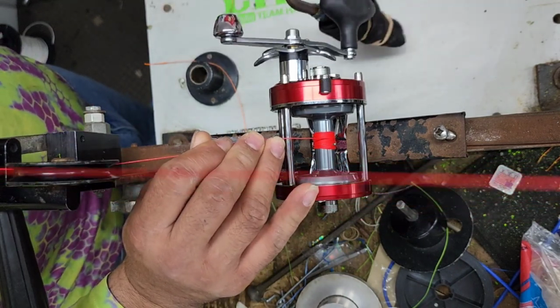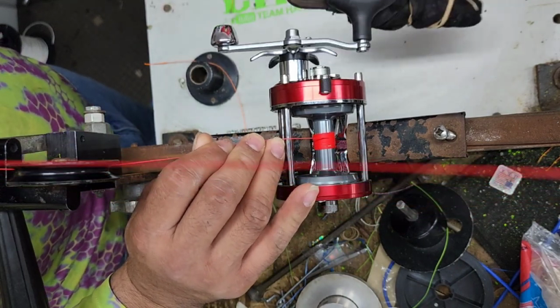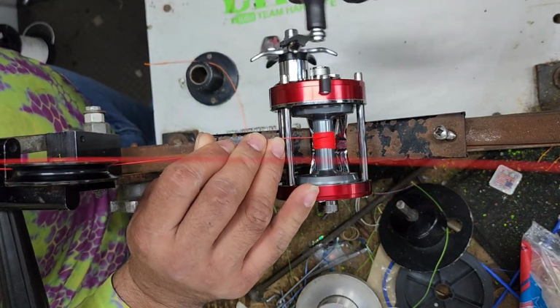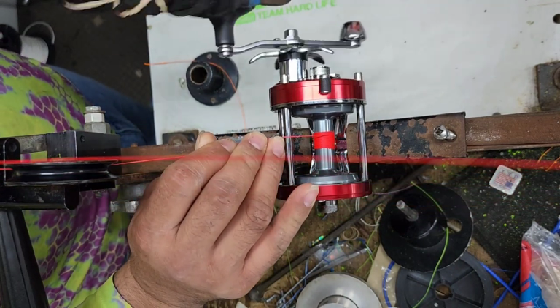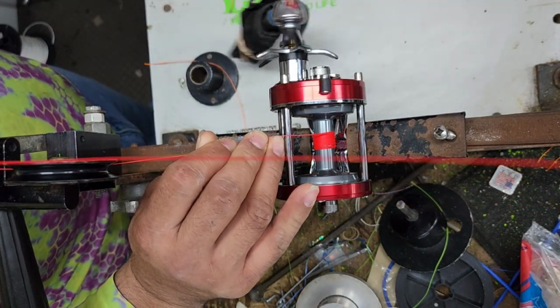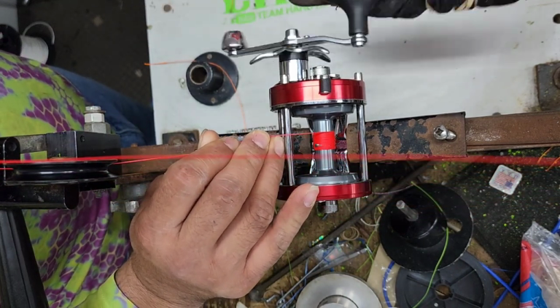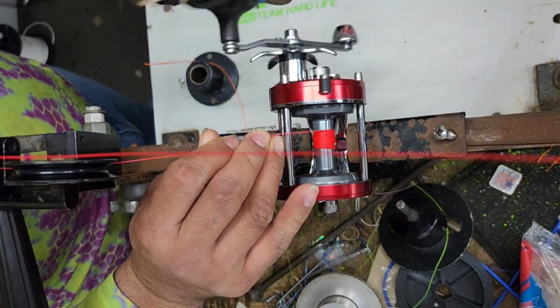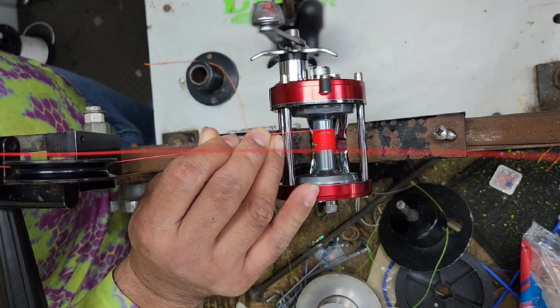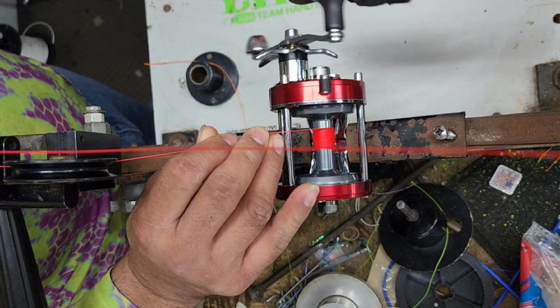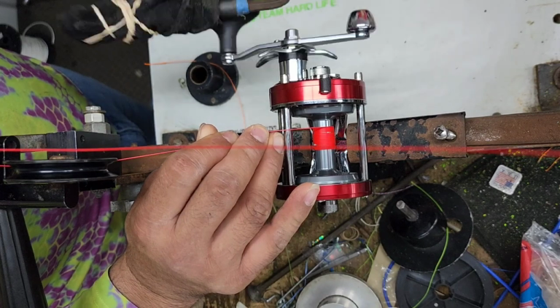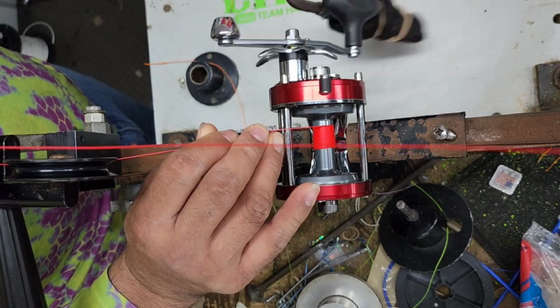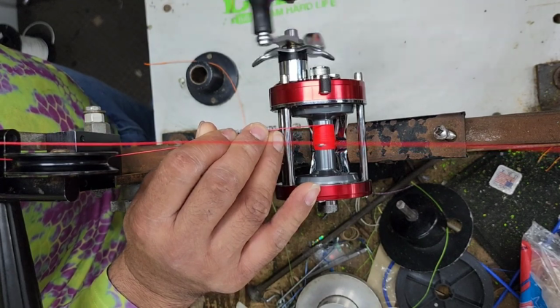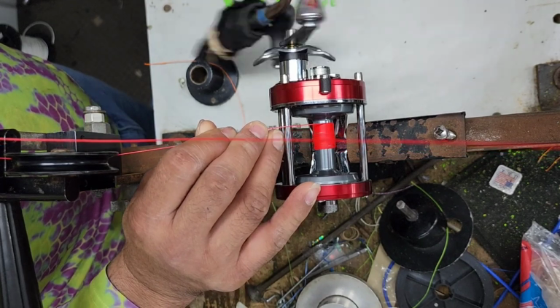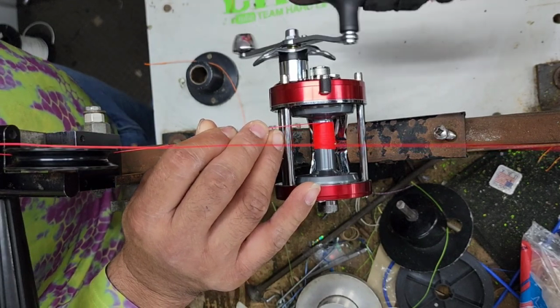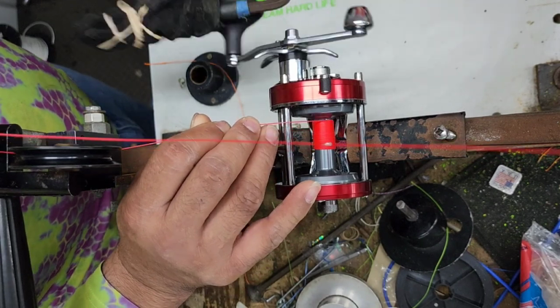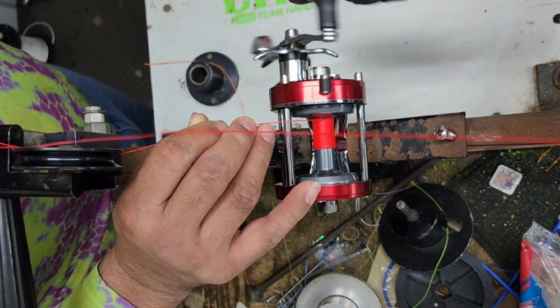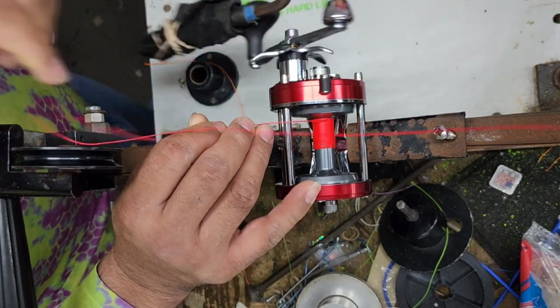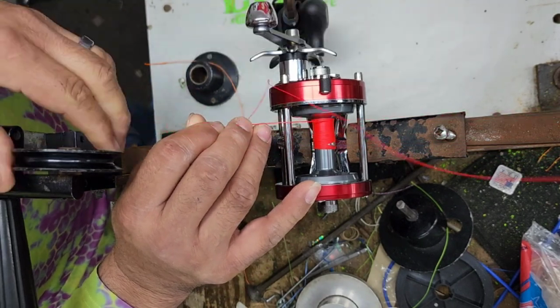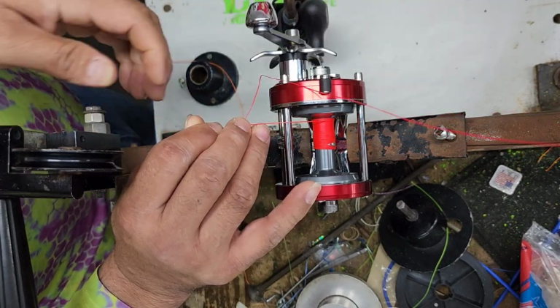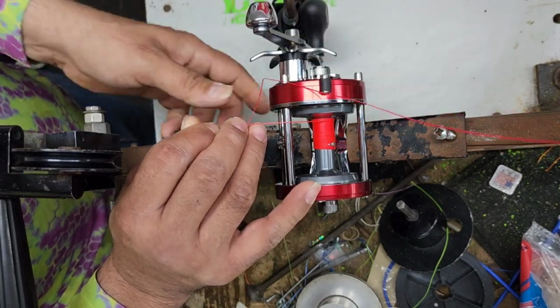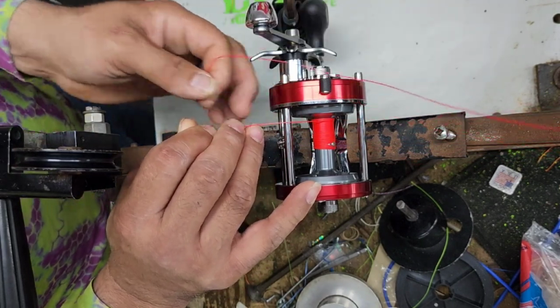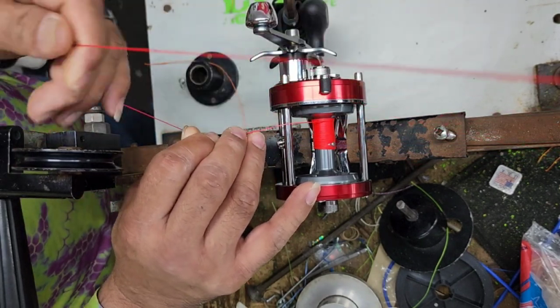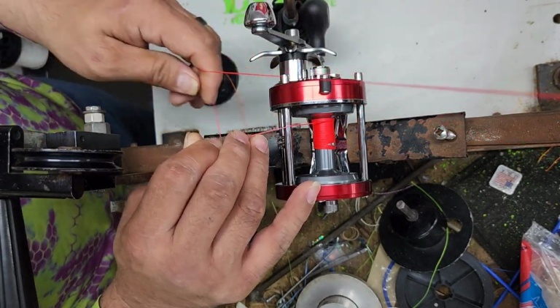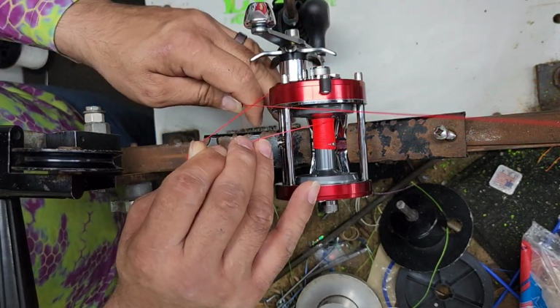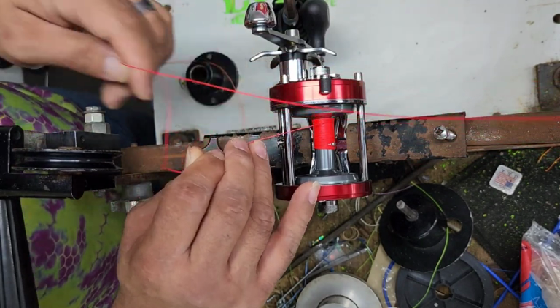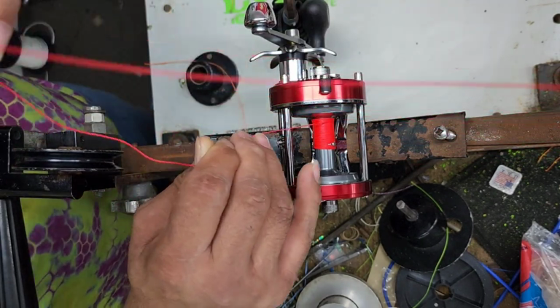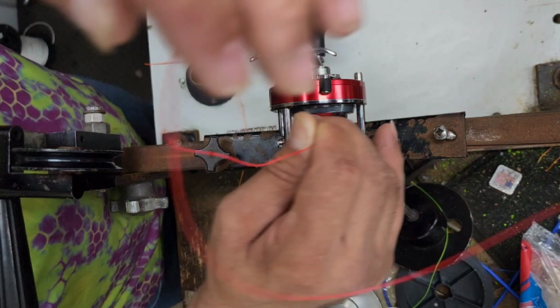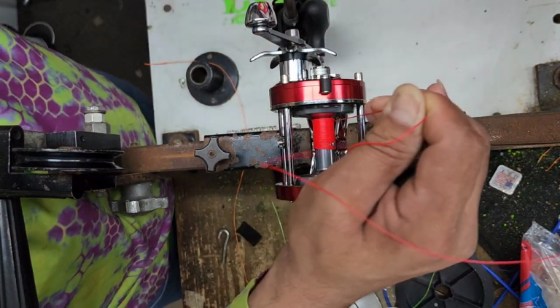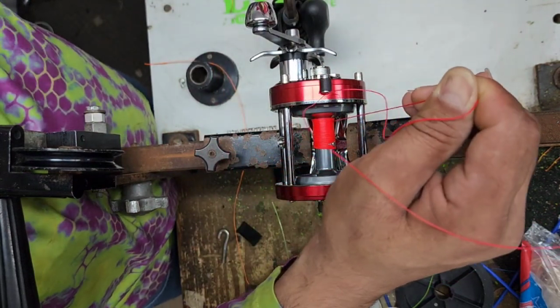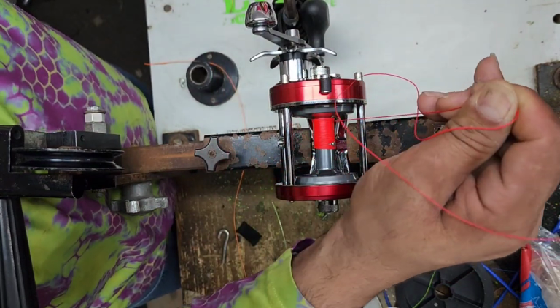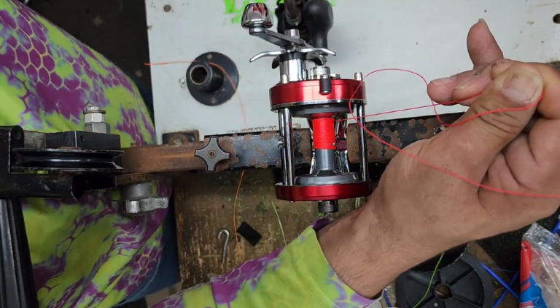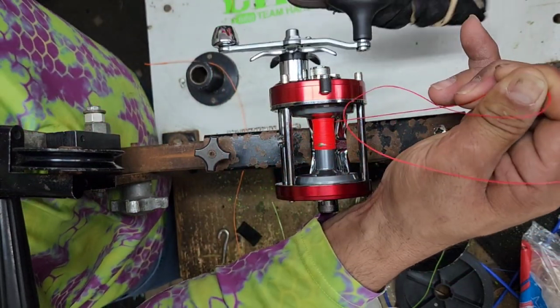I've landed some big fish by fighting the fish all the way down to the knot and was able to turn them.